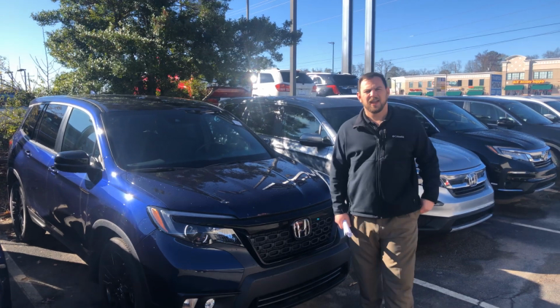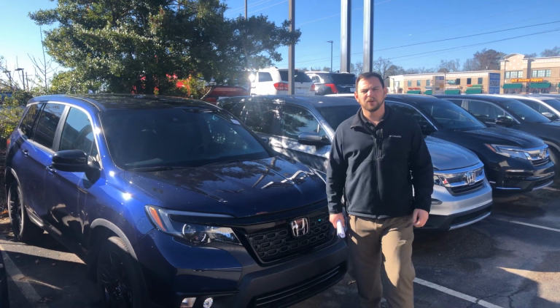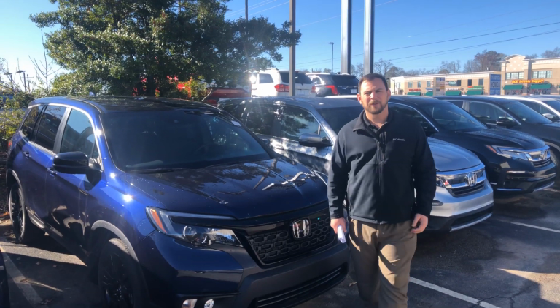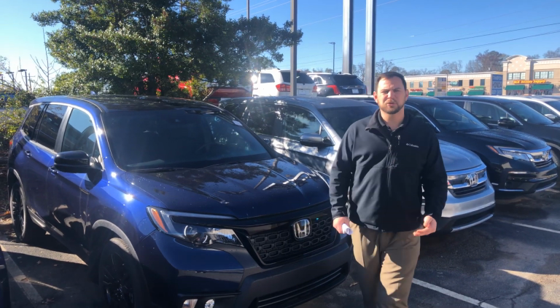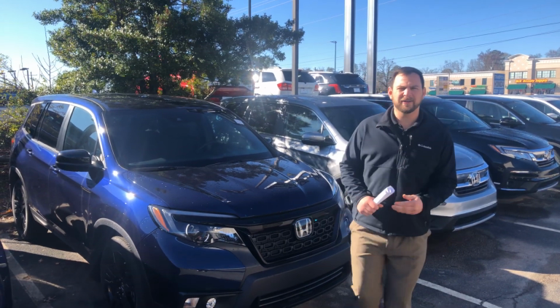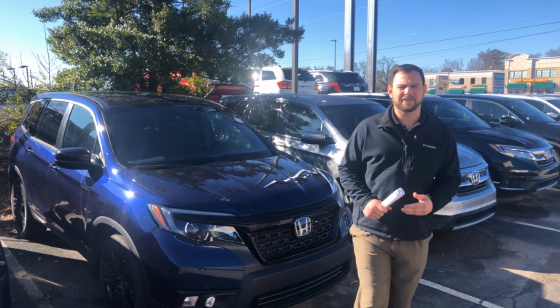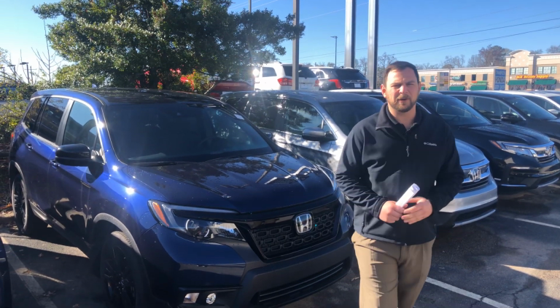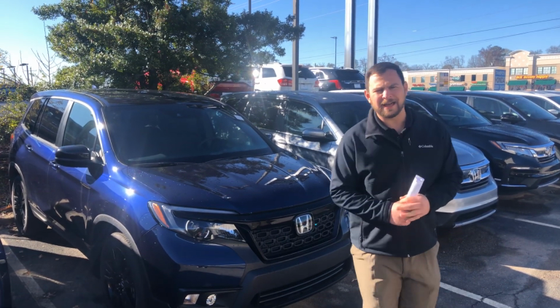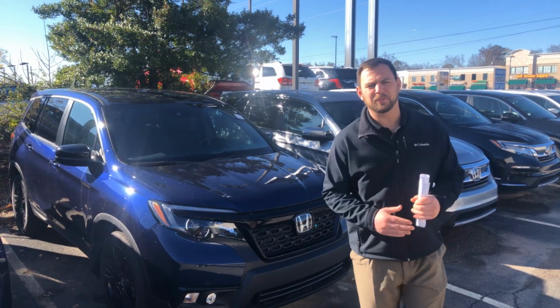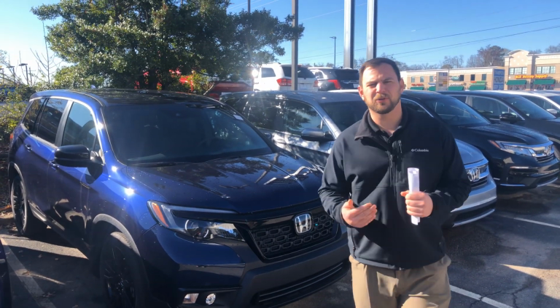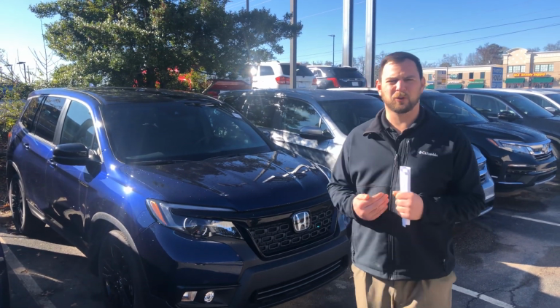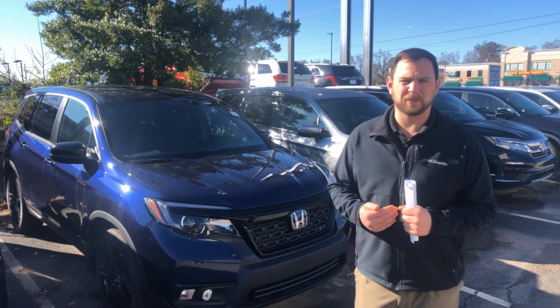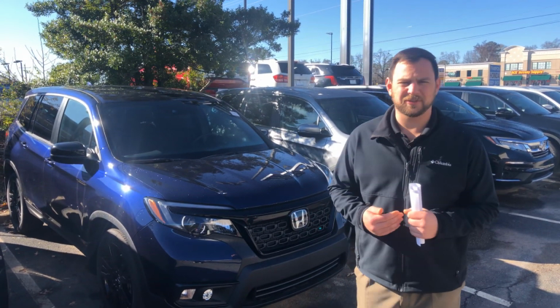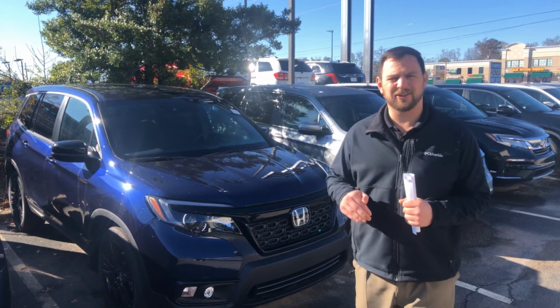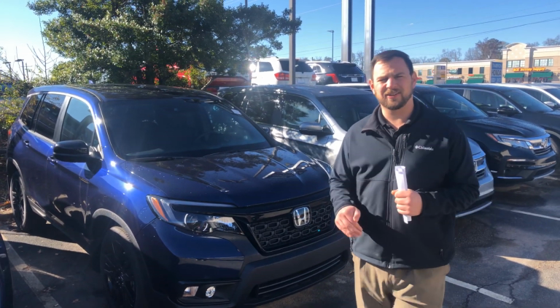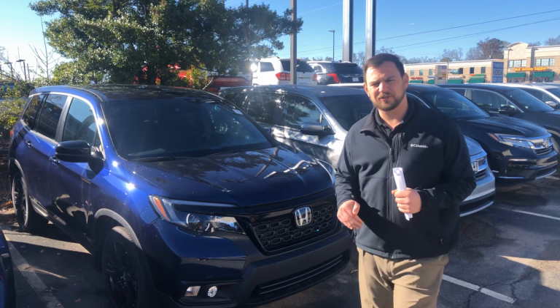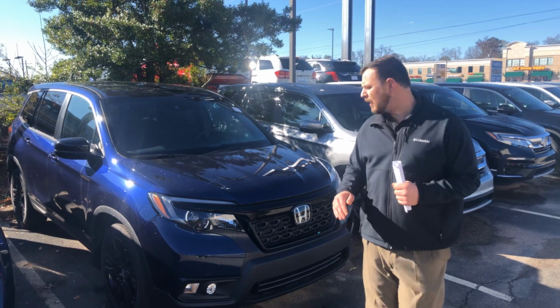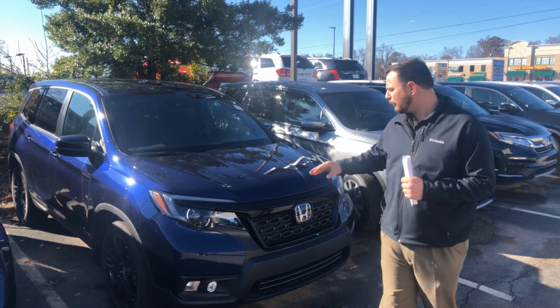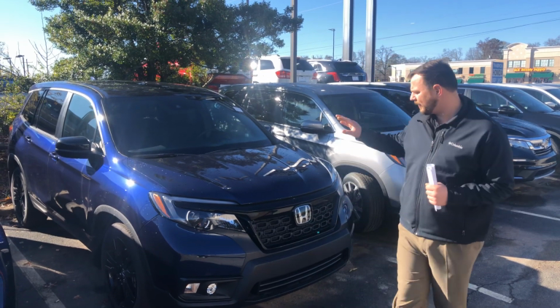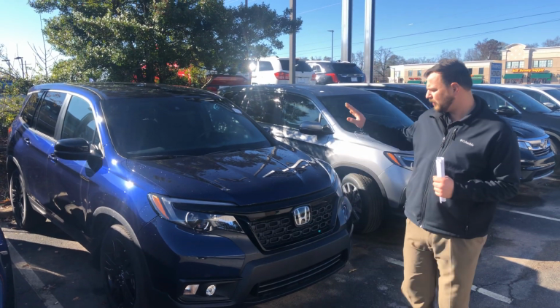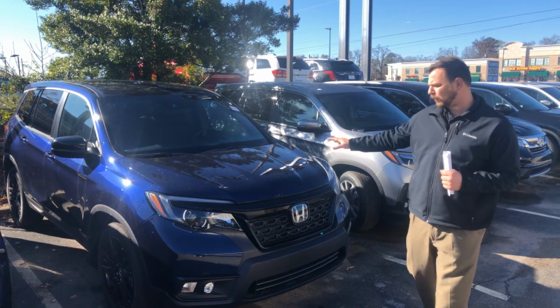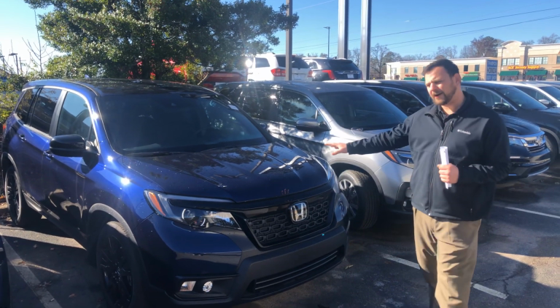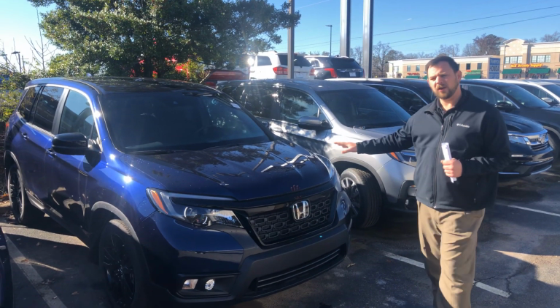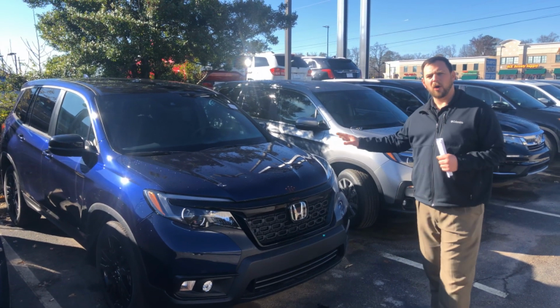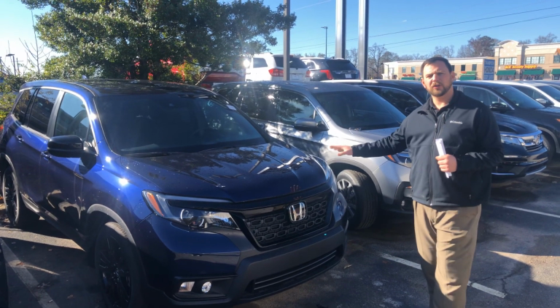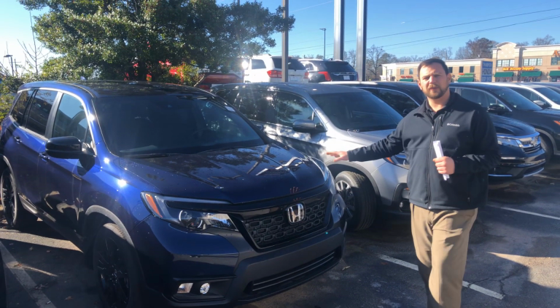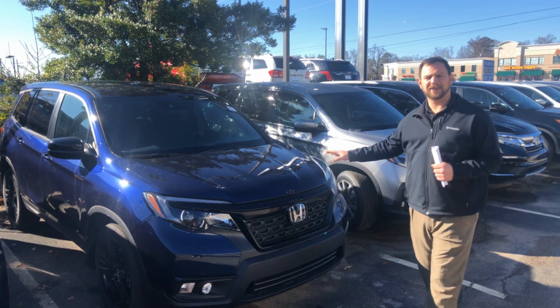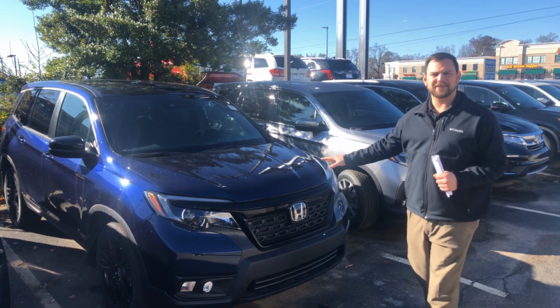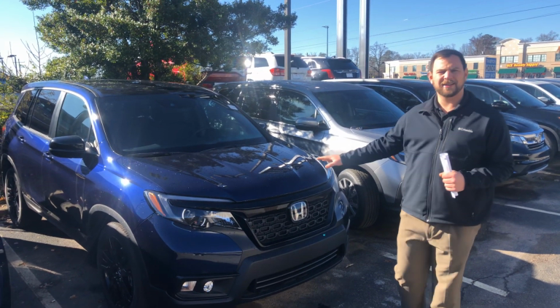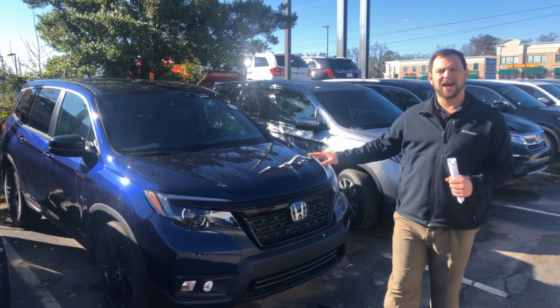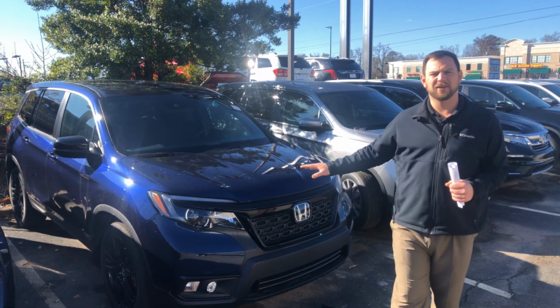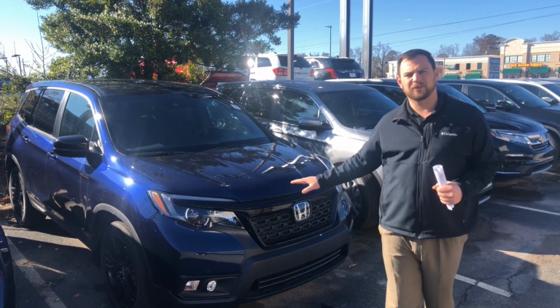Hey Lauren, my name's Sean here at Tamara, I'm Honda. I'm your TrueCar Specialist here at the dealership. I wanted to thank you for inquiring on the 2019 Honda Passport.